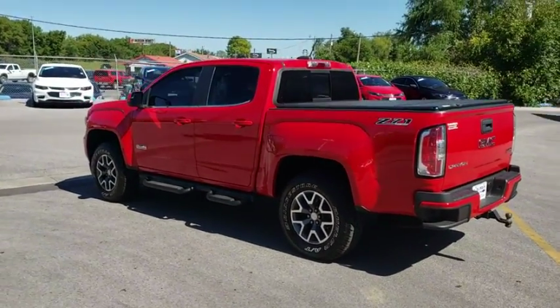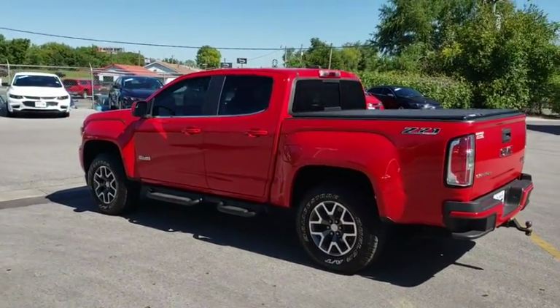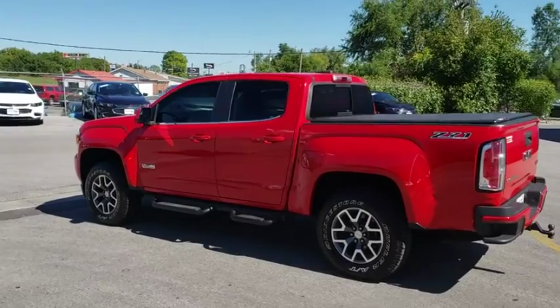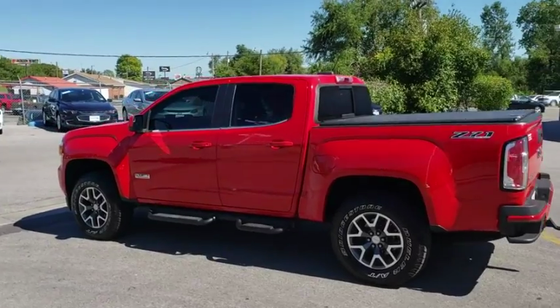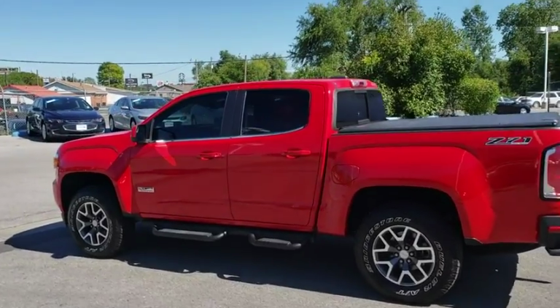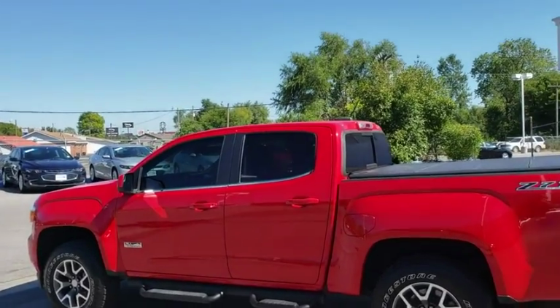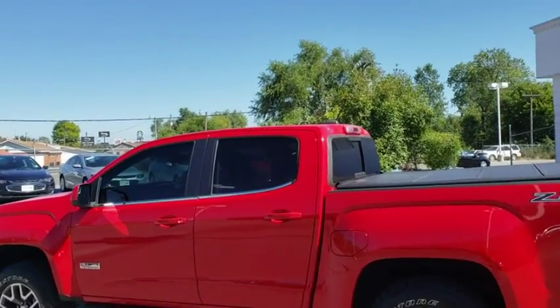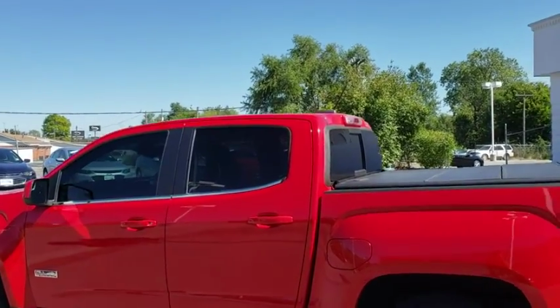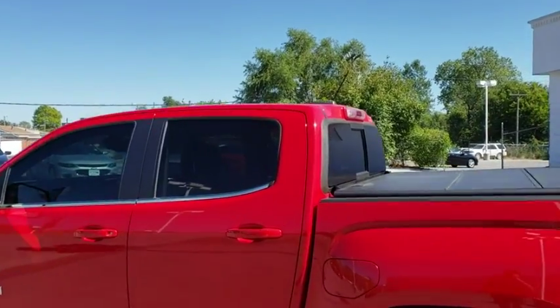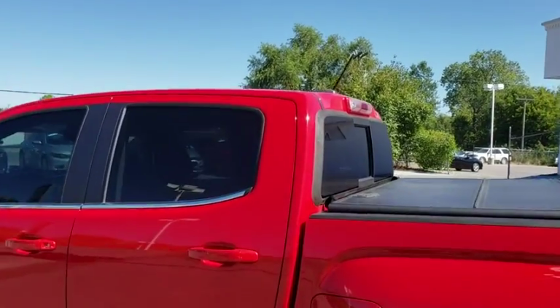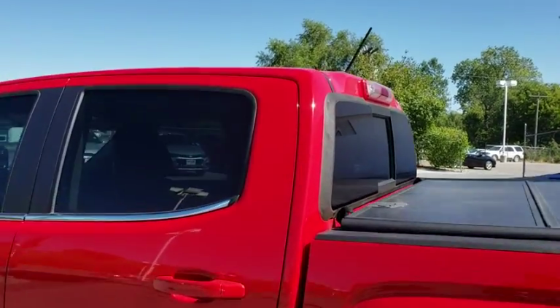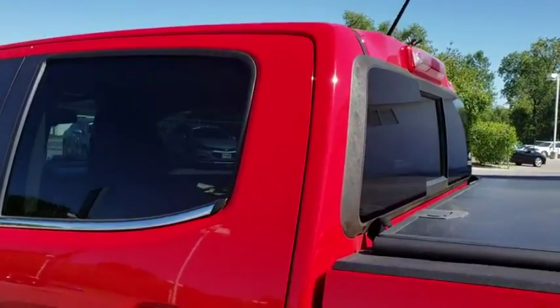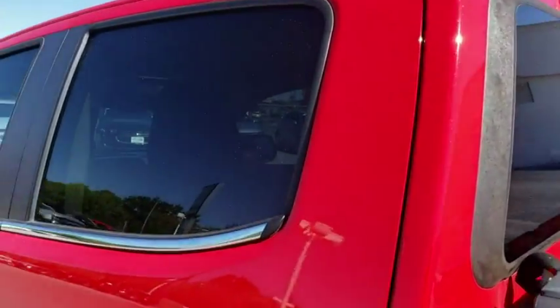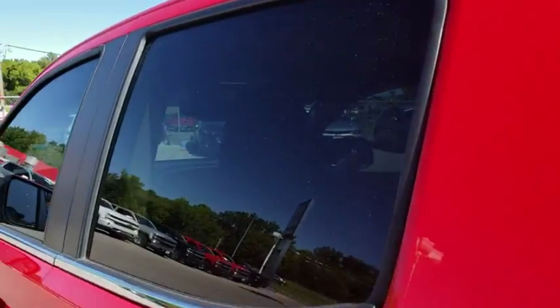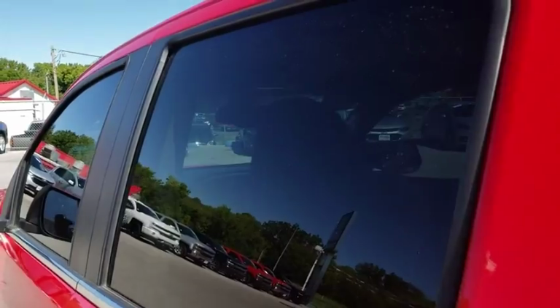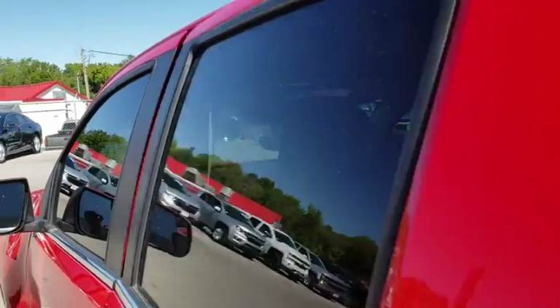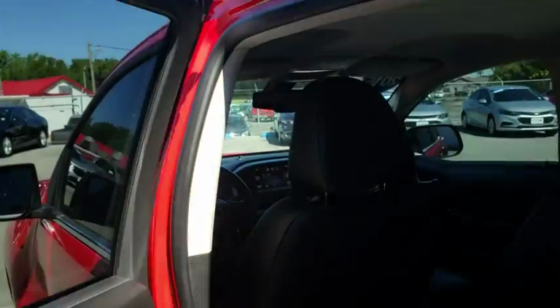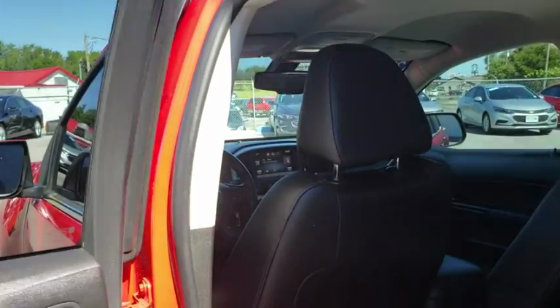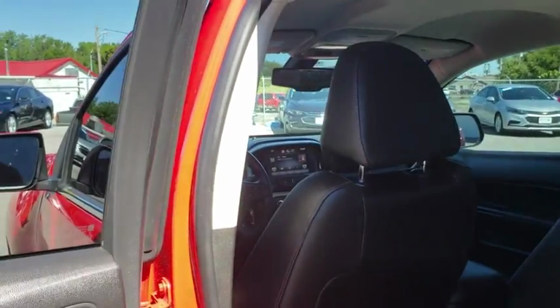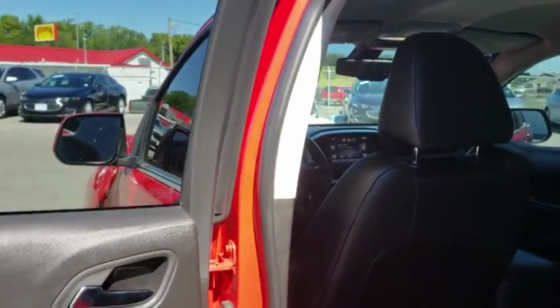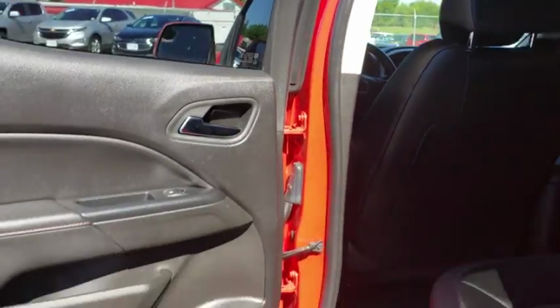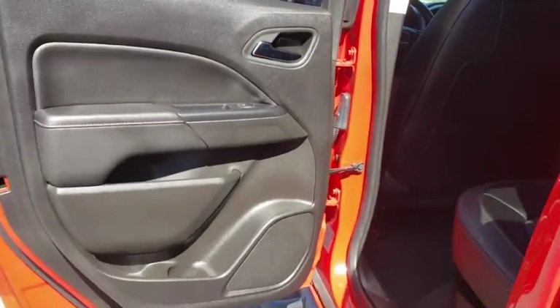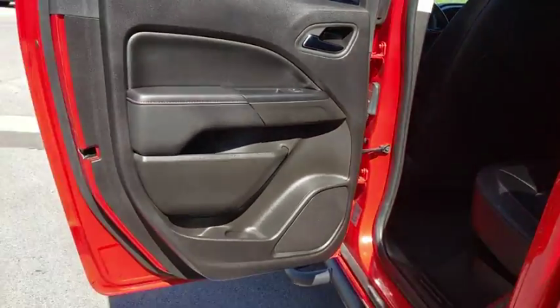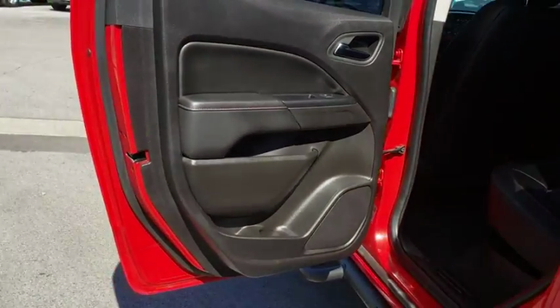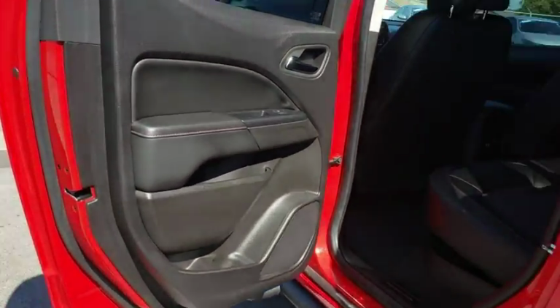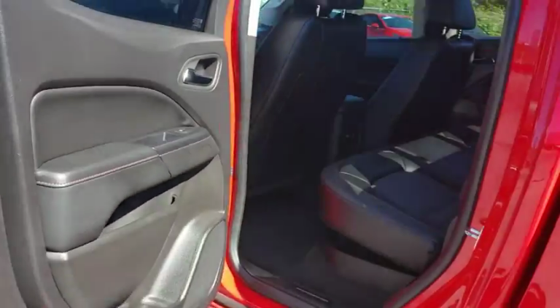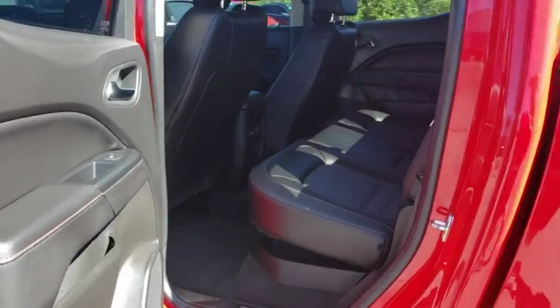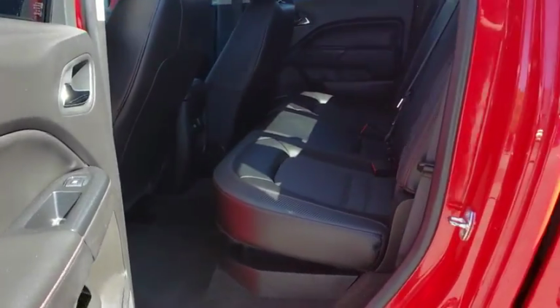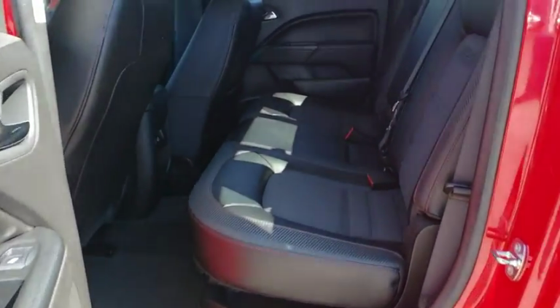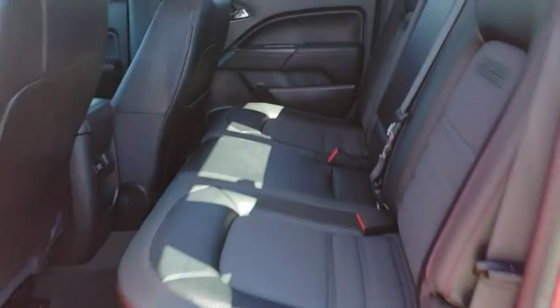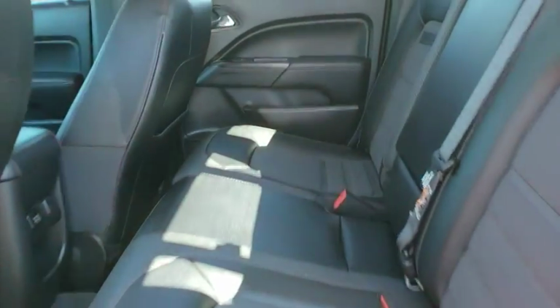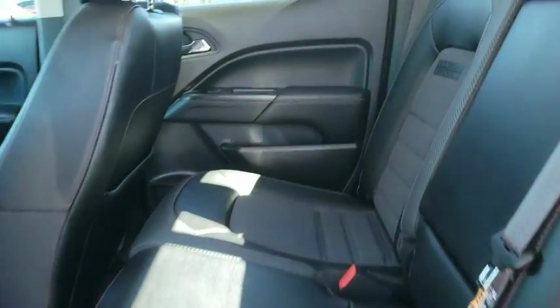Leather-wrapped steering wheel, adjustable steering wheel, power steering, aluminum wheels, four-wheel disc brakes, cruise control, auto-dimming rear-view mirror, four-wheel drive, floor mats, rear defrost, AM-FM stereo radio.